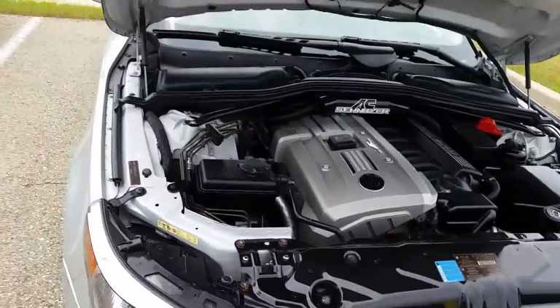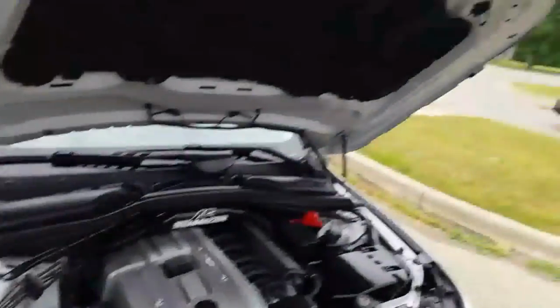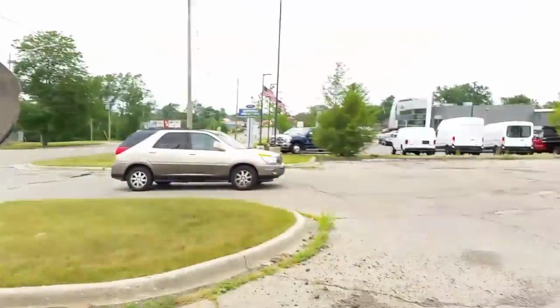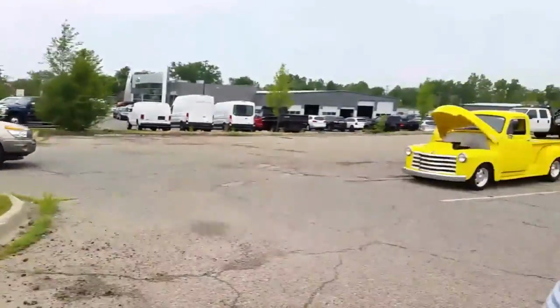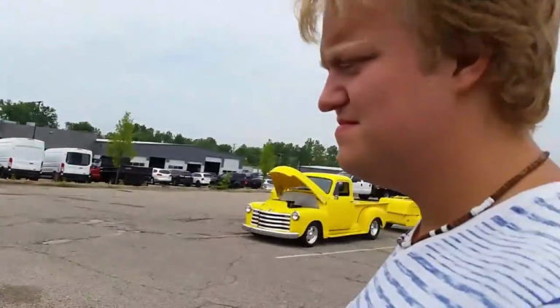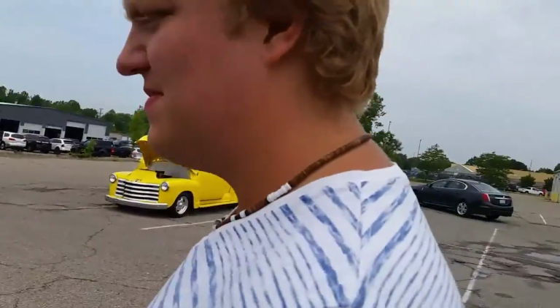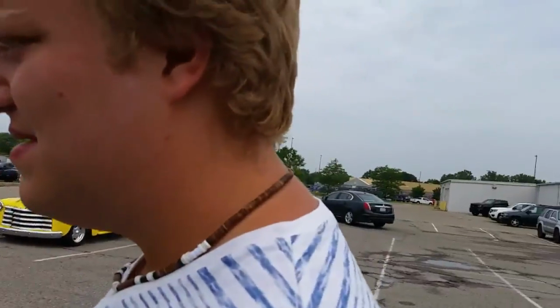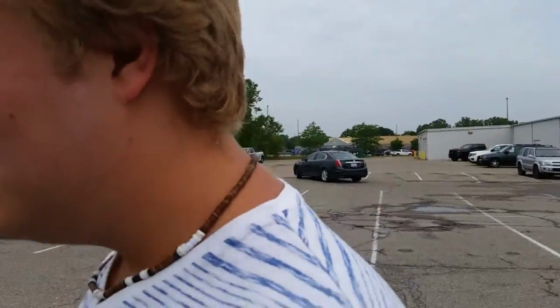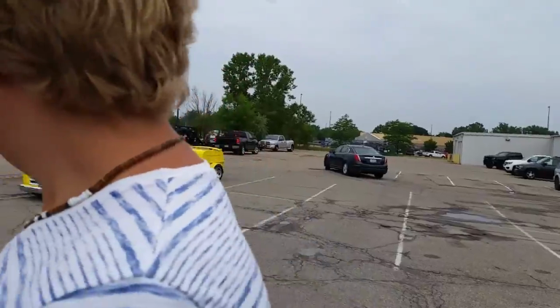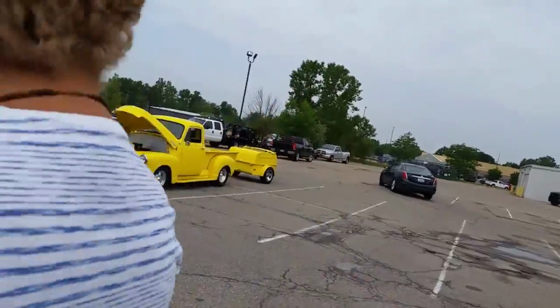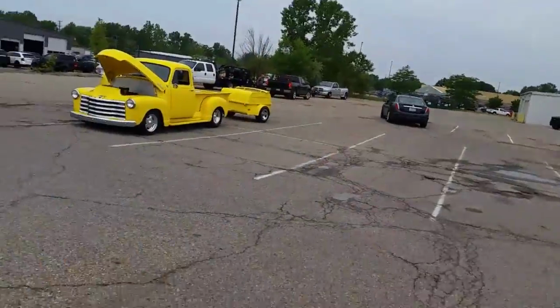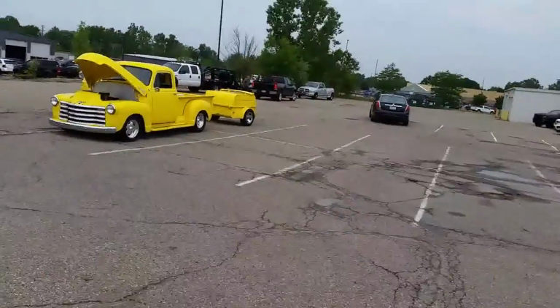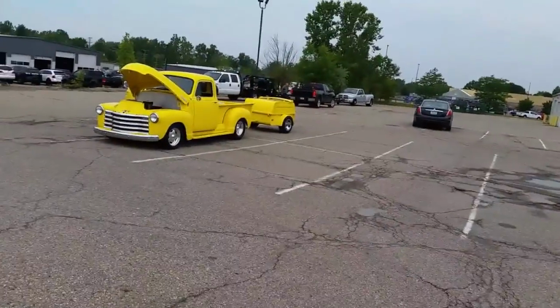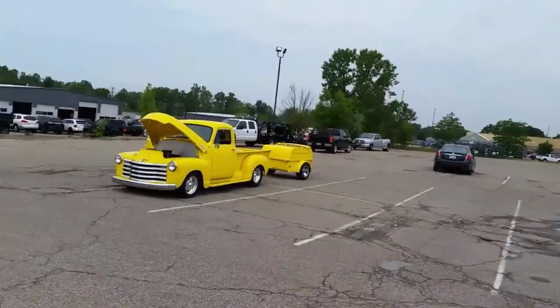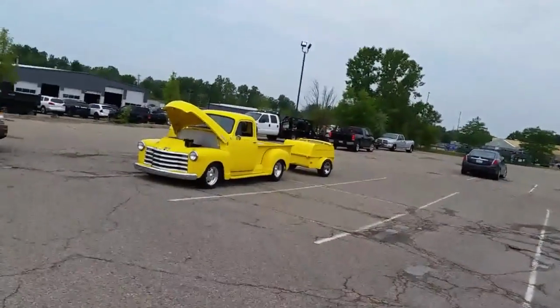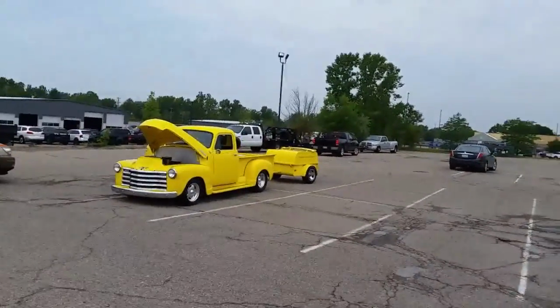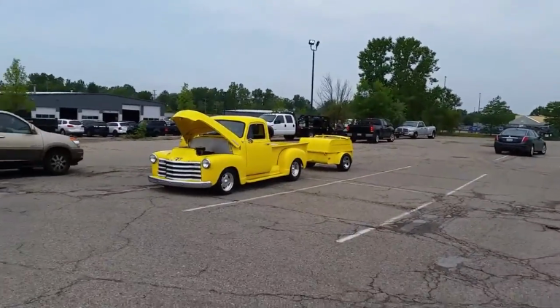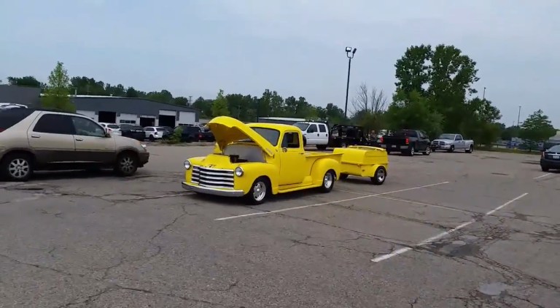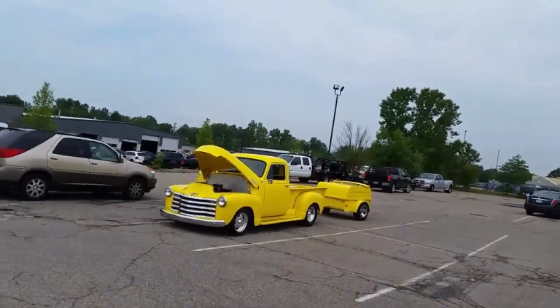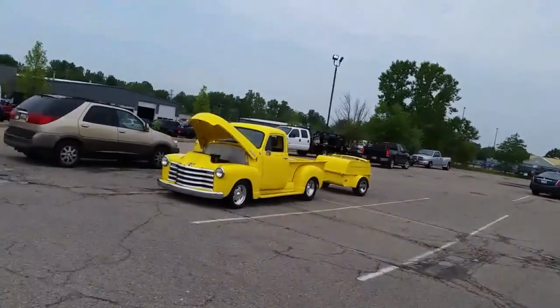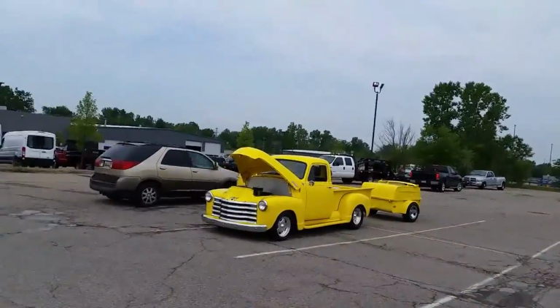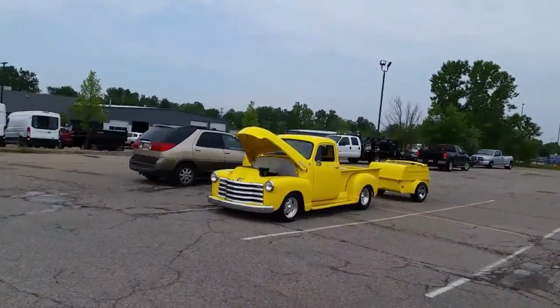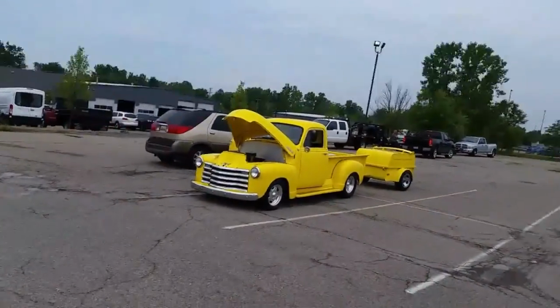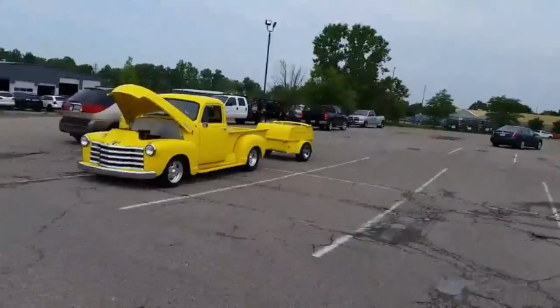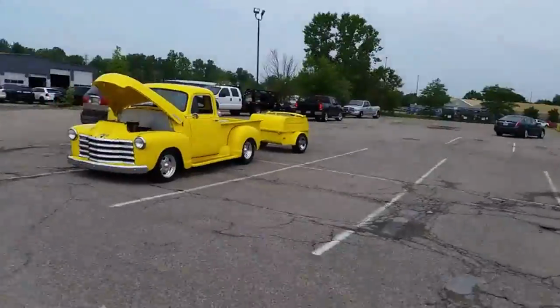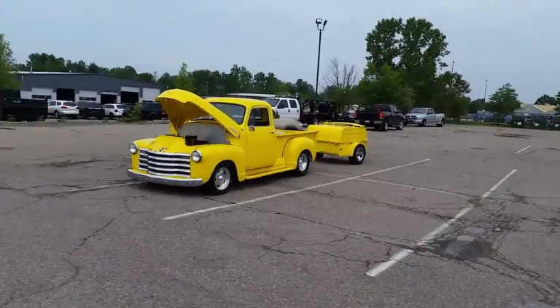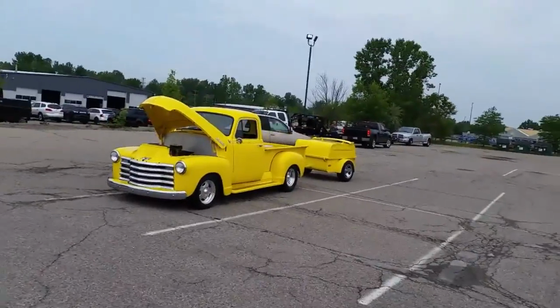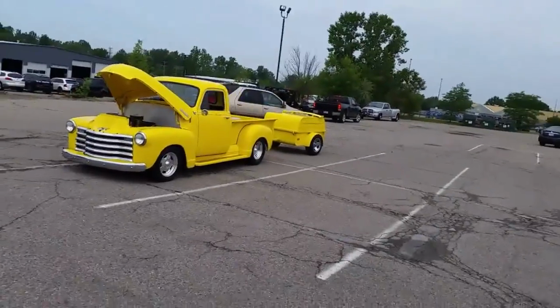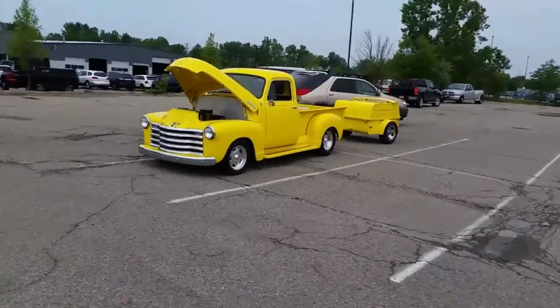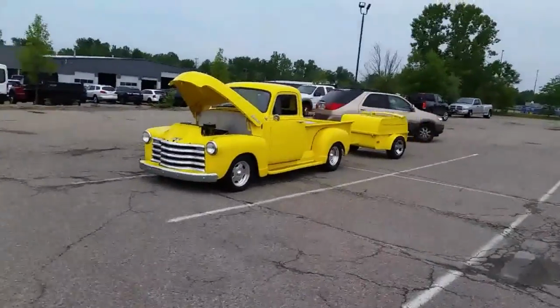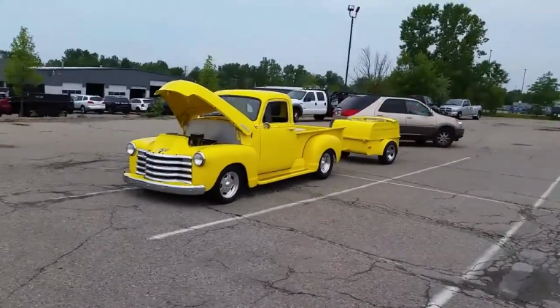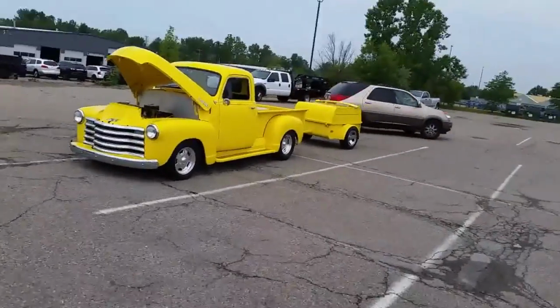That Can-Am we saw back there with the white interior — that one's not a genuine Can-Am. That's a reproduction that's been mocked up from a basic Pontiac coupe.